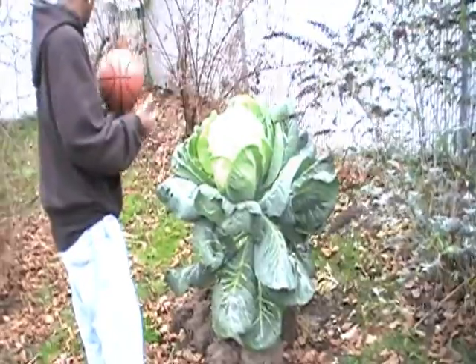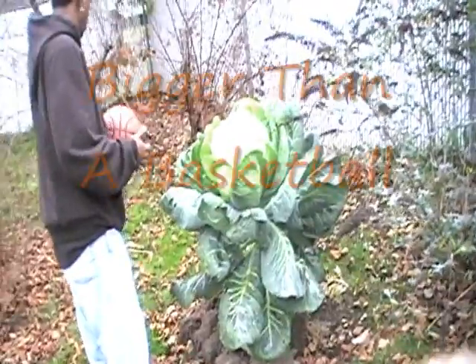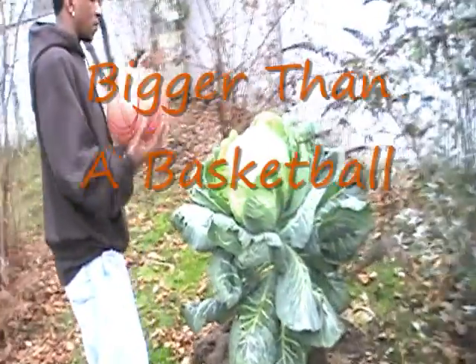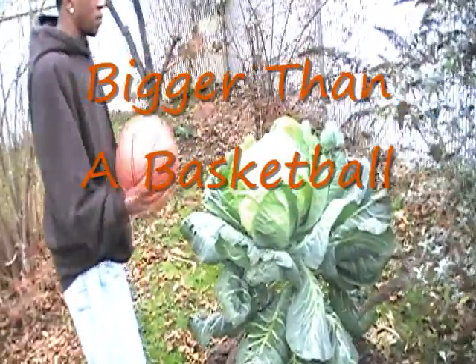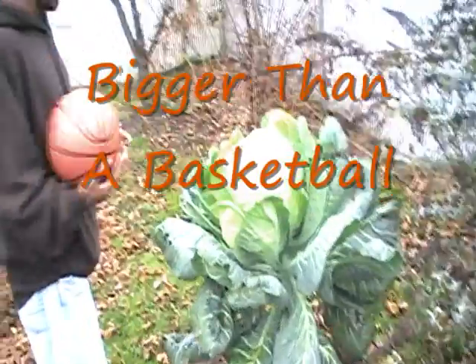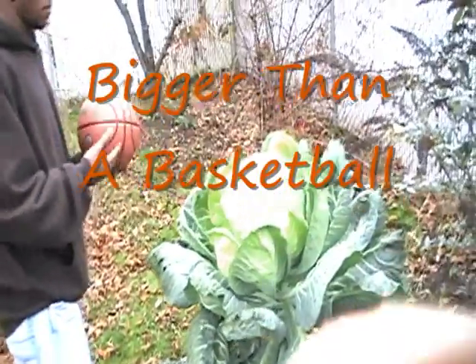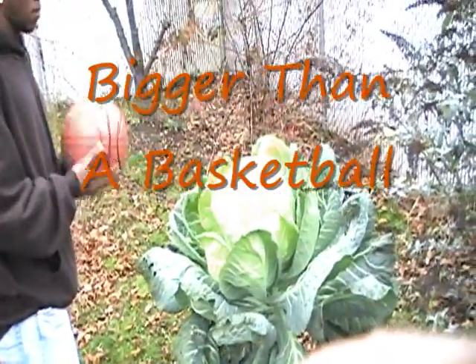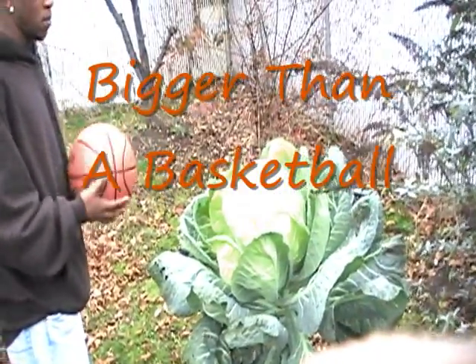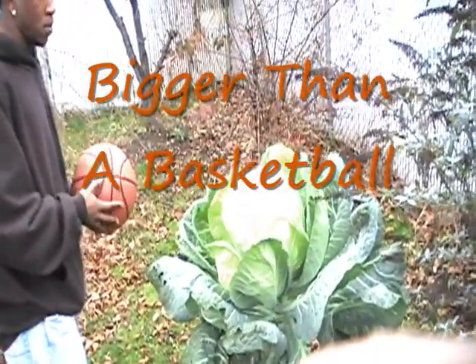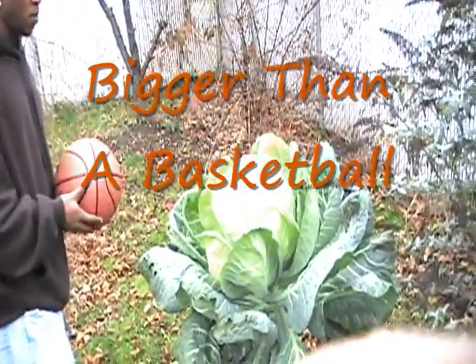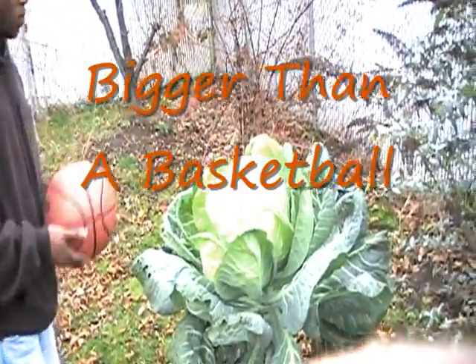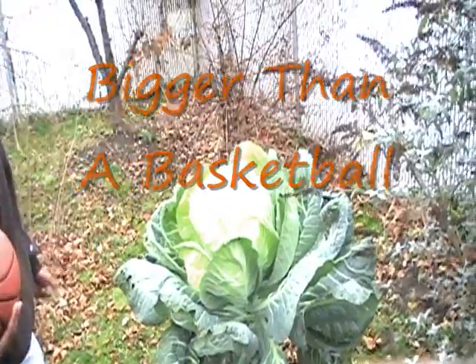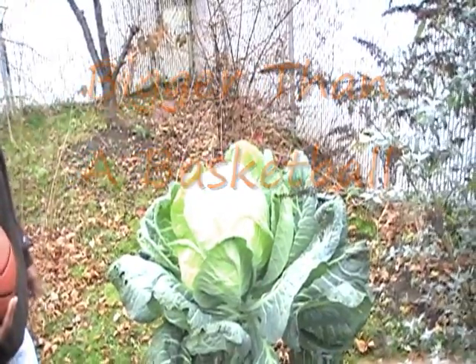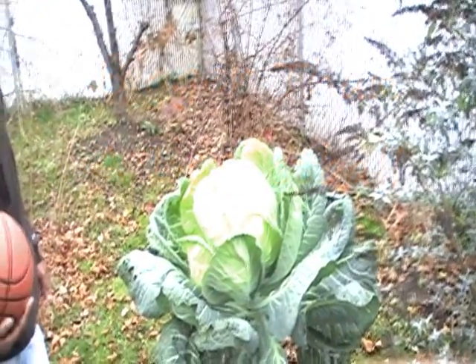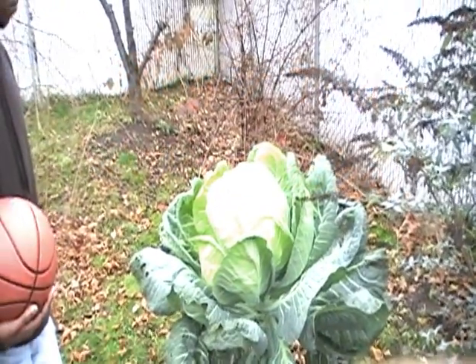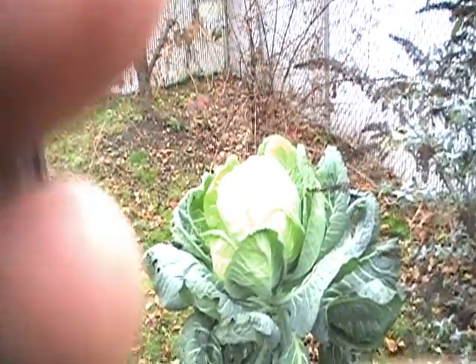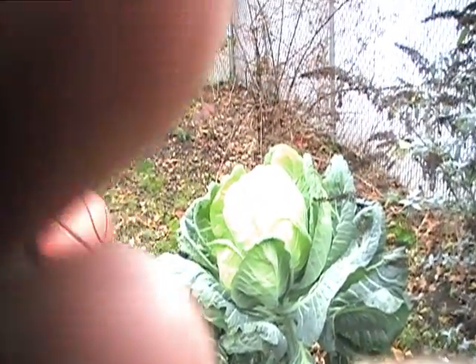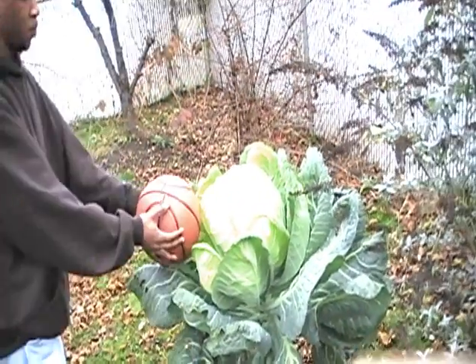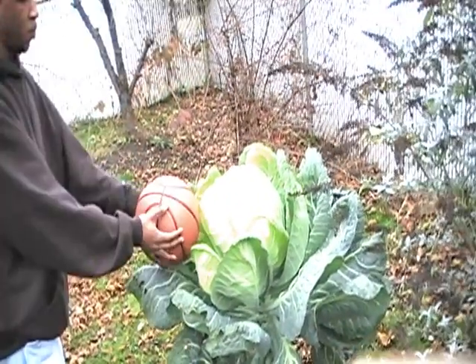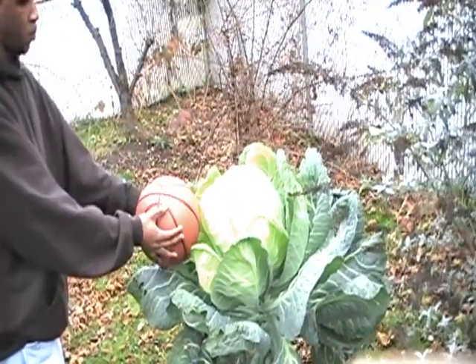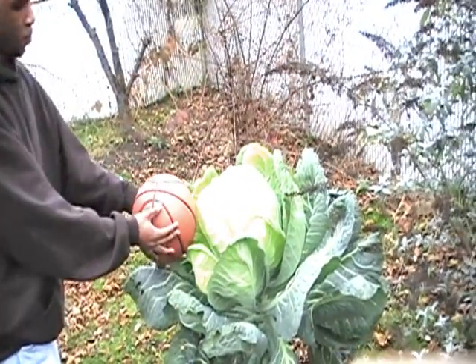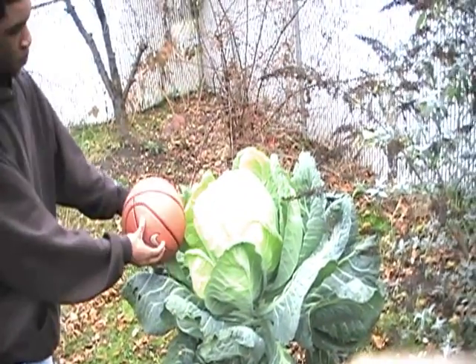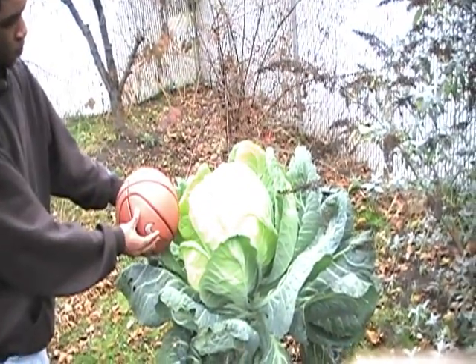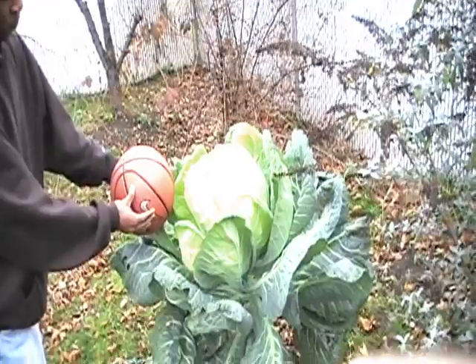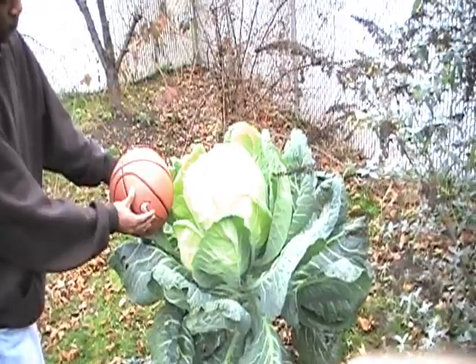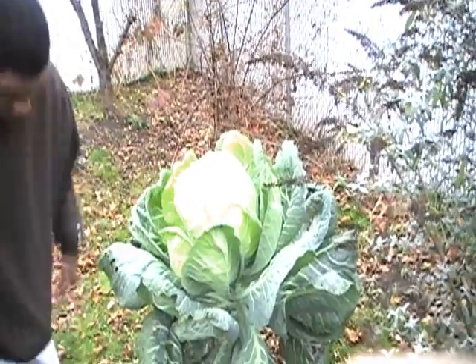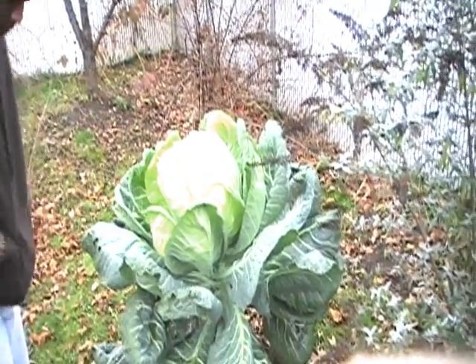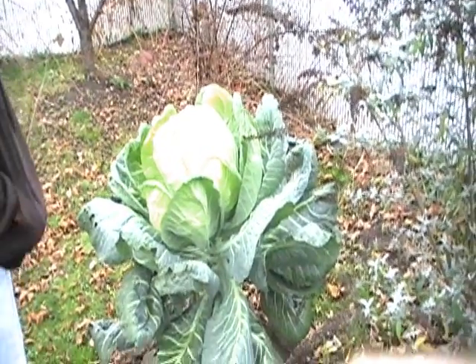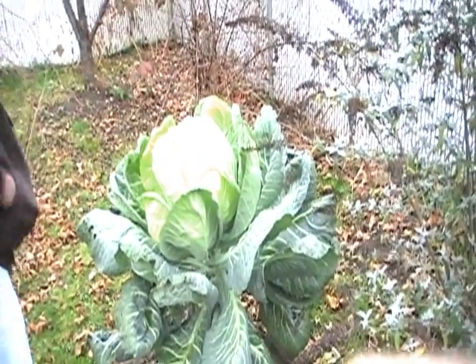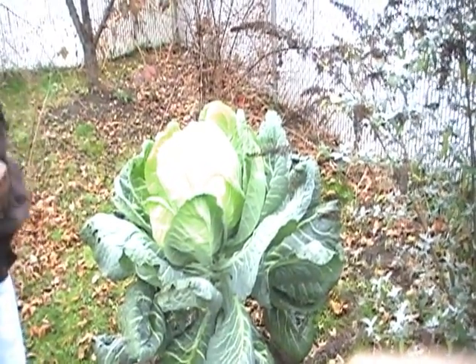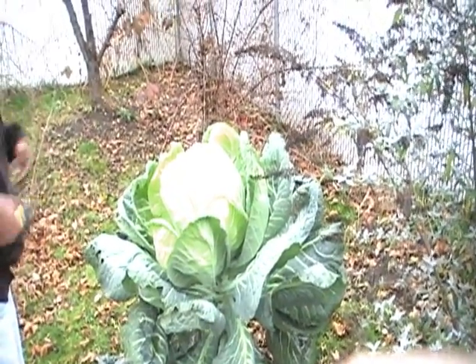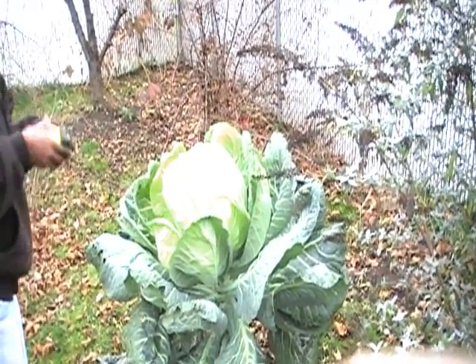Here's a collard plant, and a big cabbage grew in the top of it. See how big the top is — over a basketball? Bigger than a basketball. That's a cabbage inside of a collard plant.